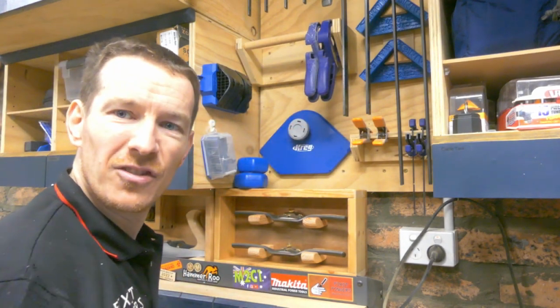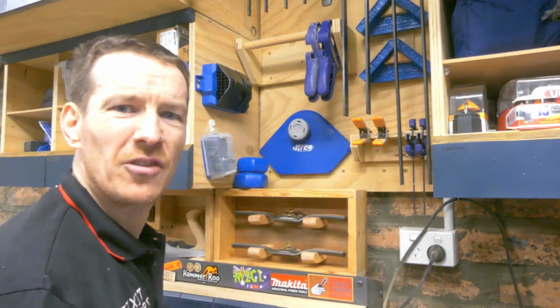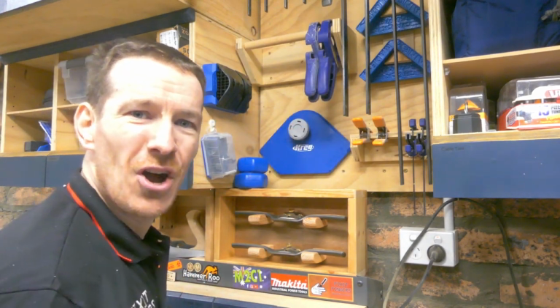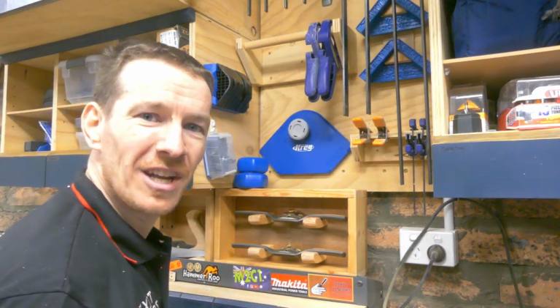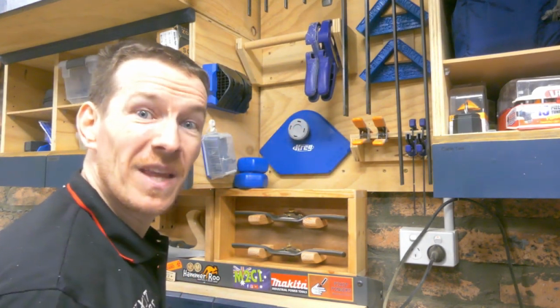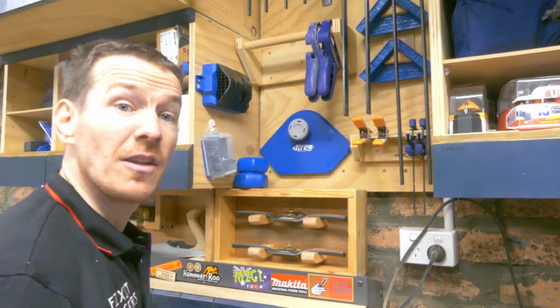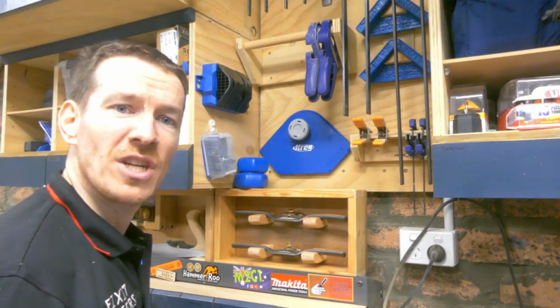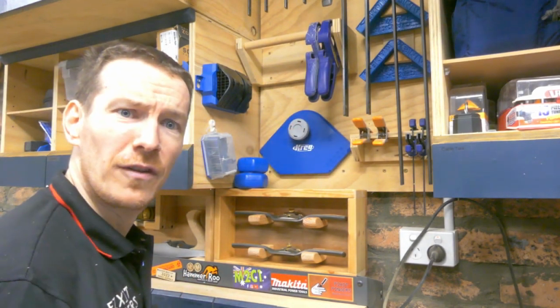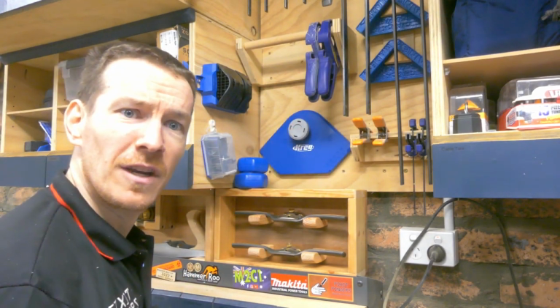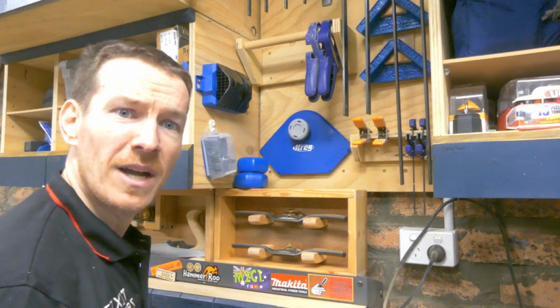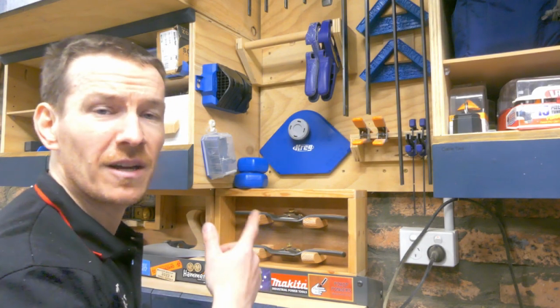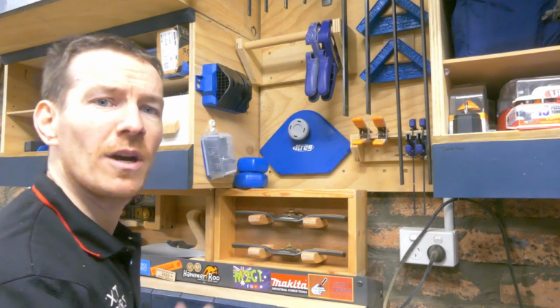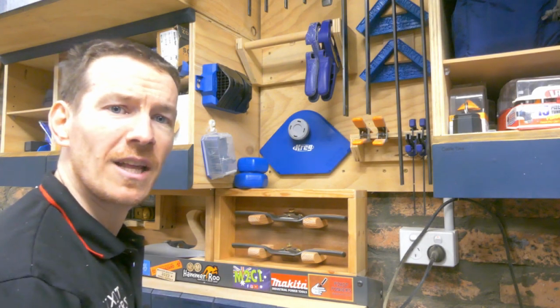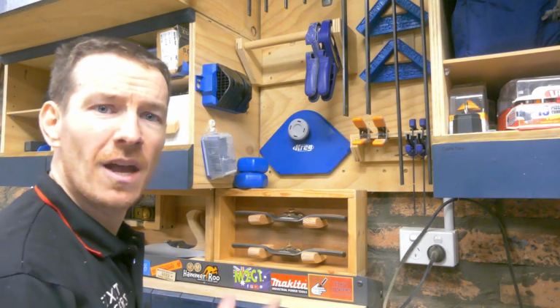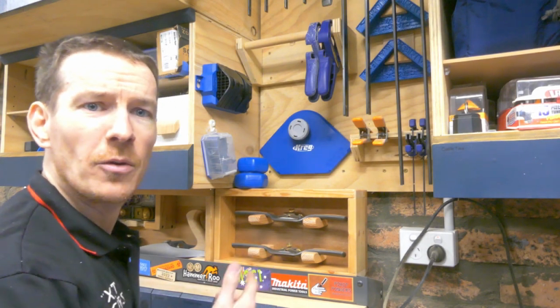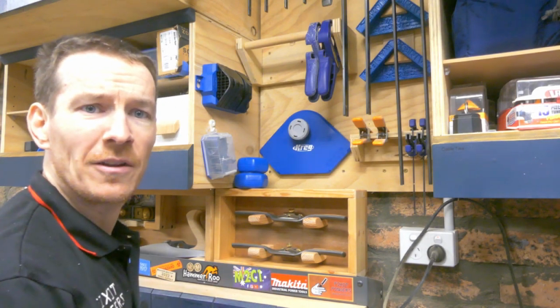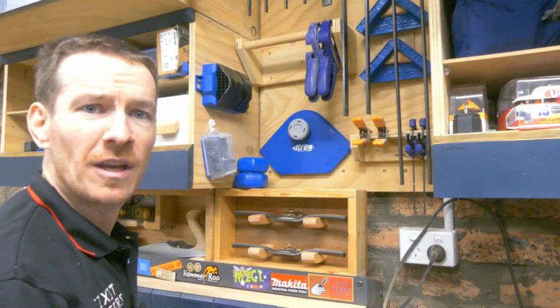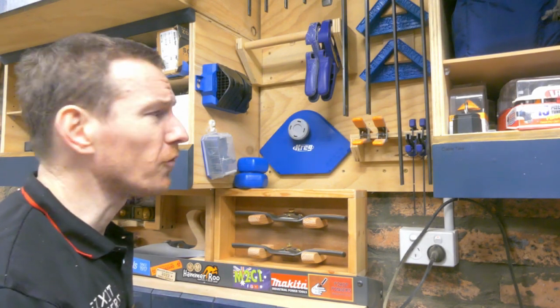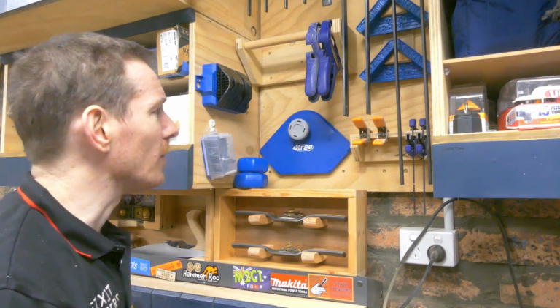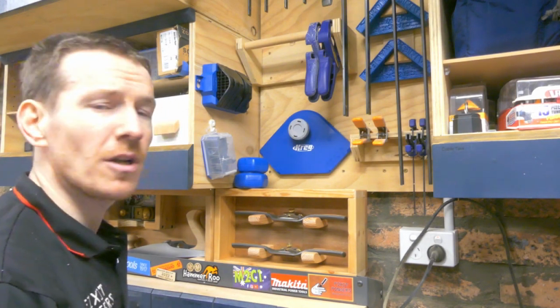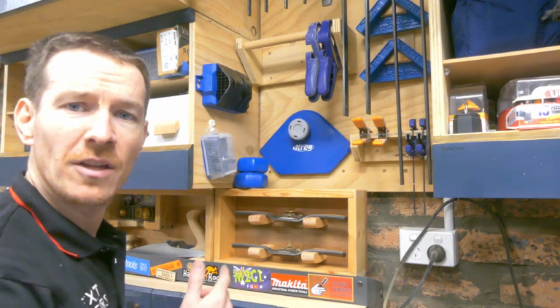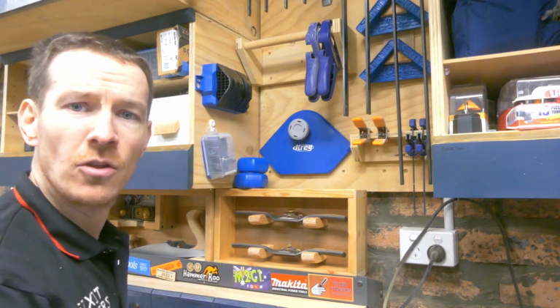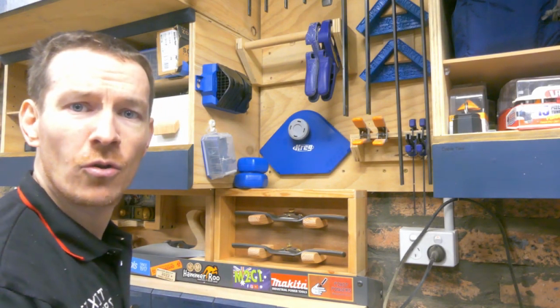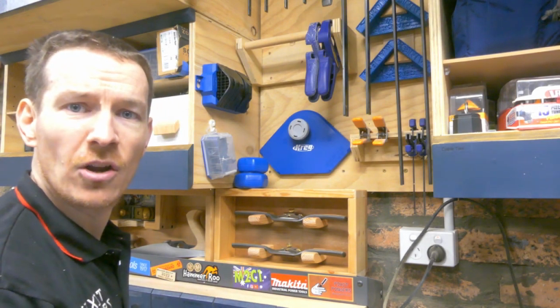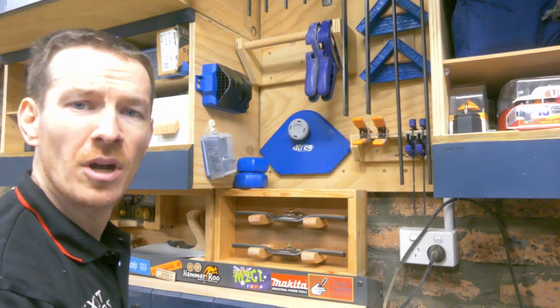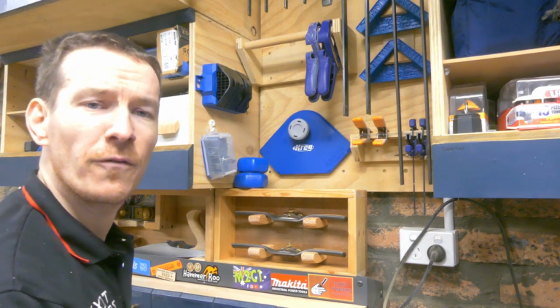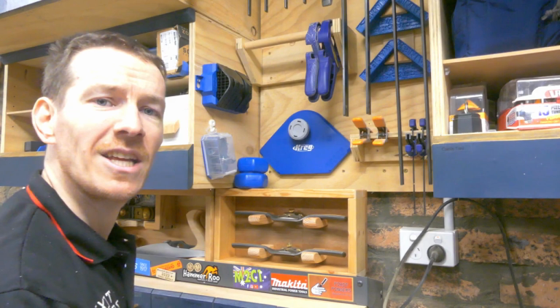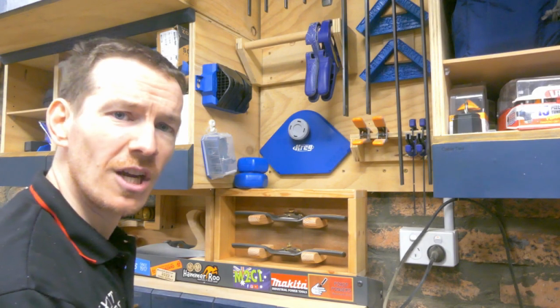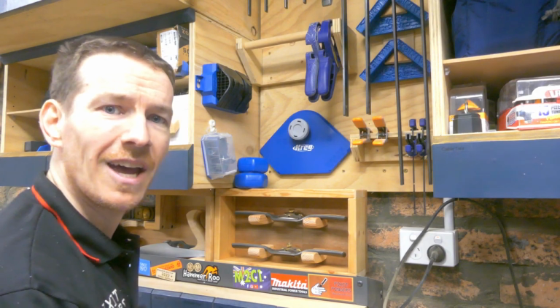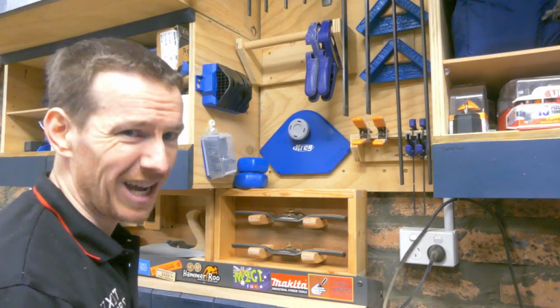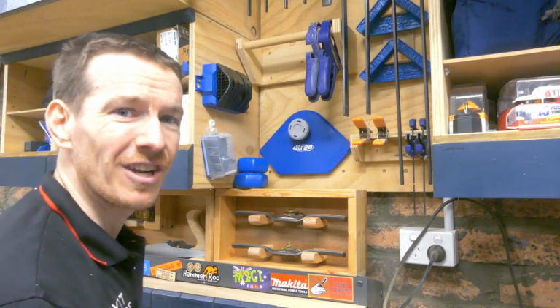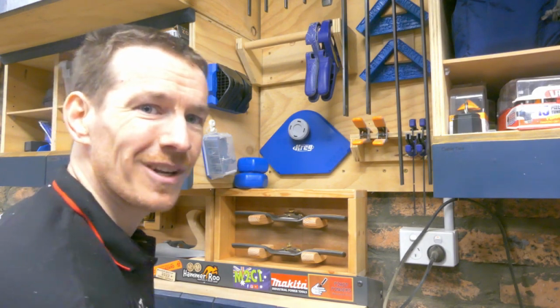This has been James with Fix It Fingers for Carbatech and Craig Australia. Hope you found this useful information about the new Craig Corner Profiling Jig, and I'll catch you on the next one.